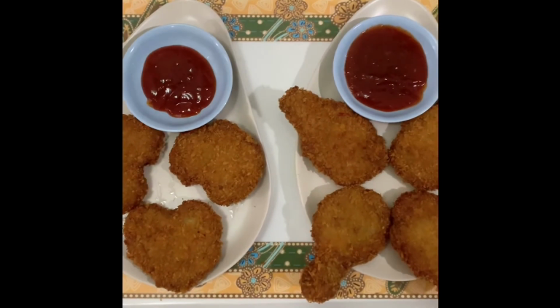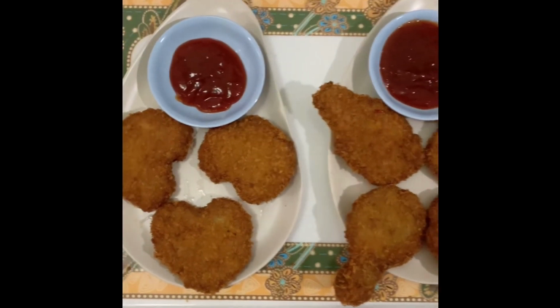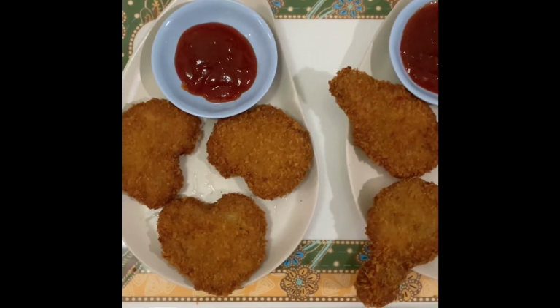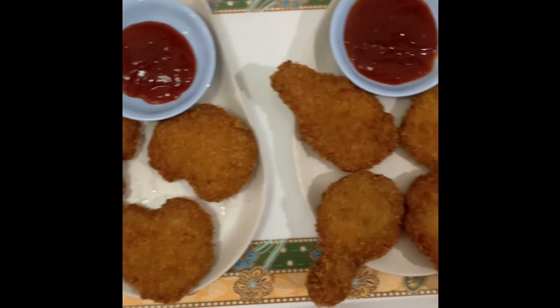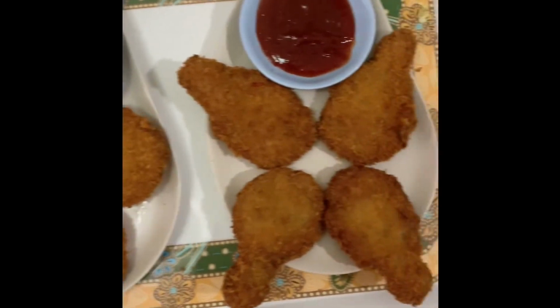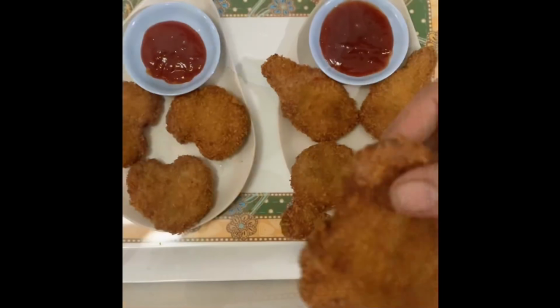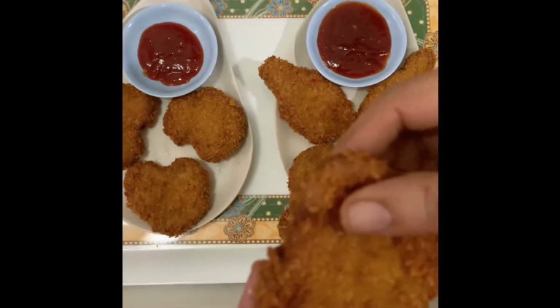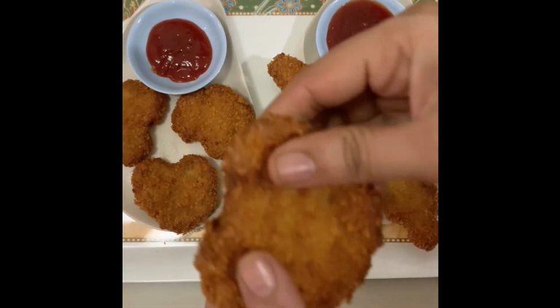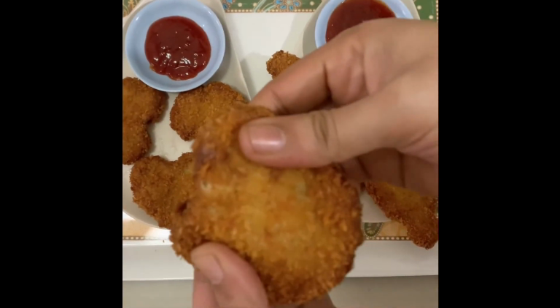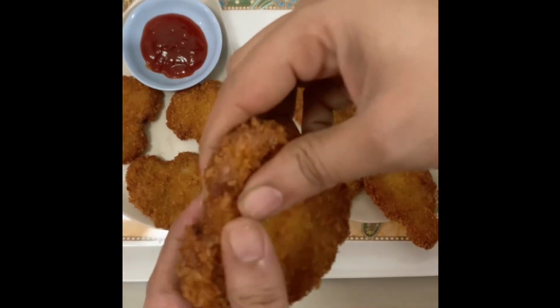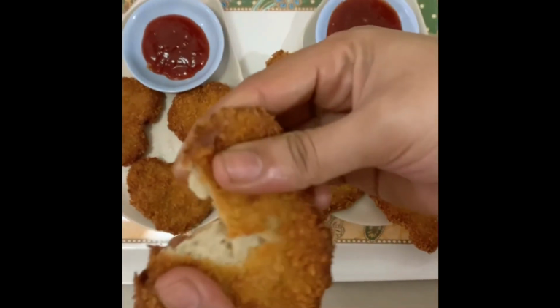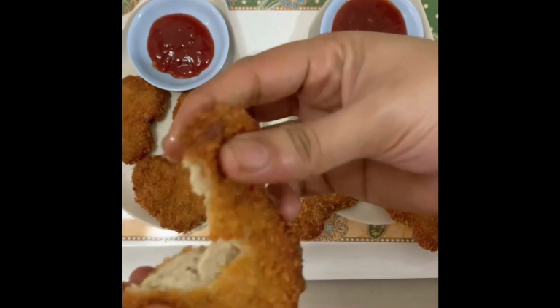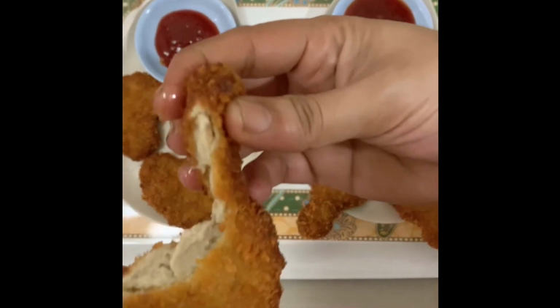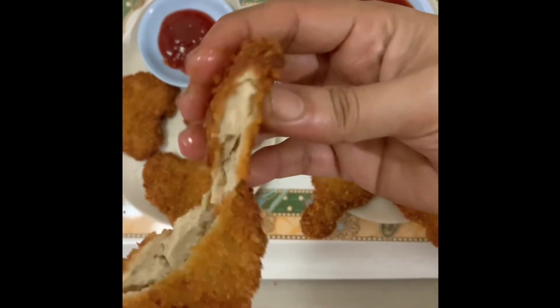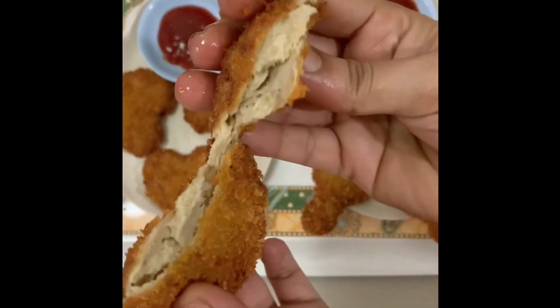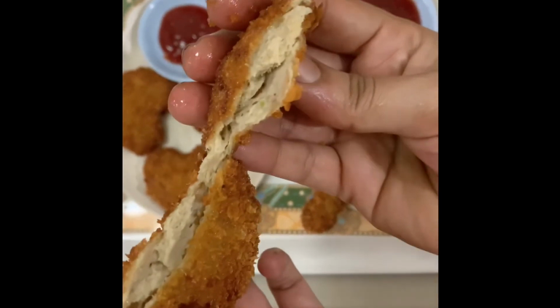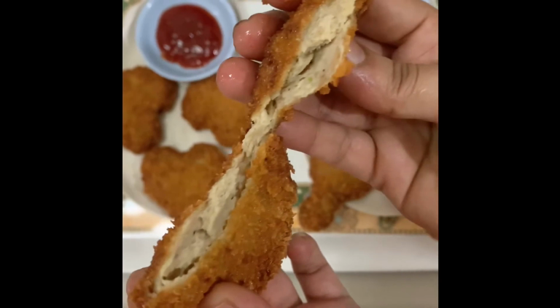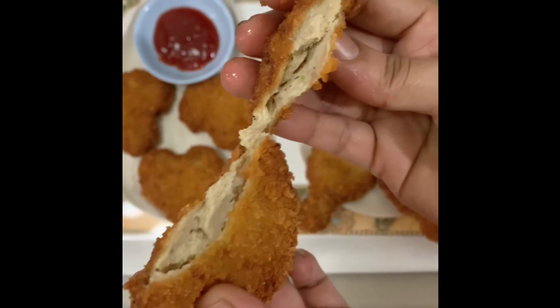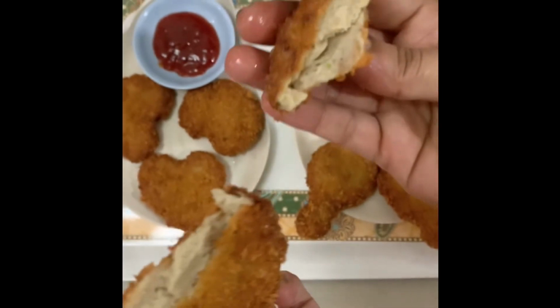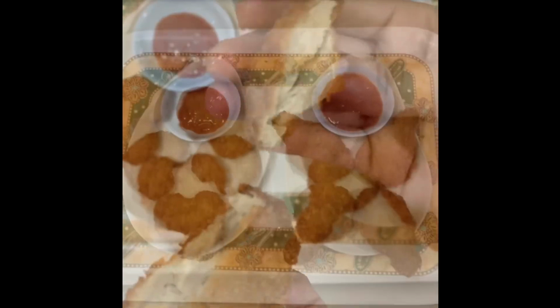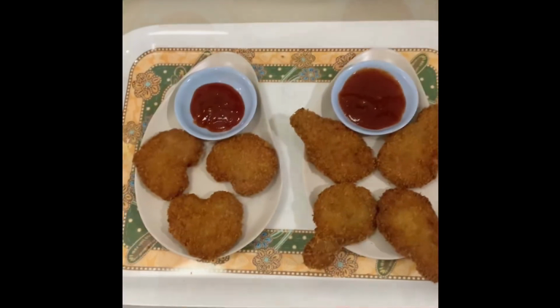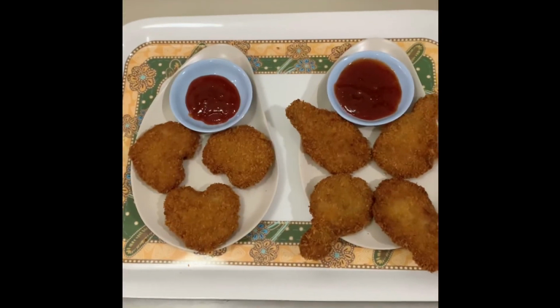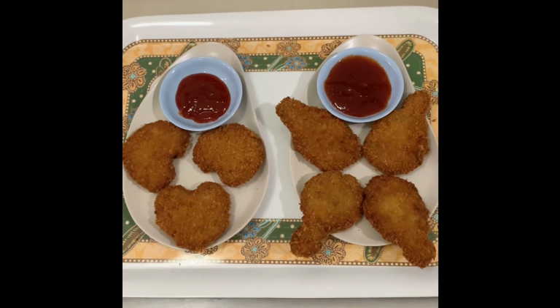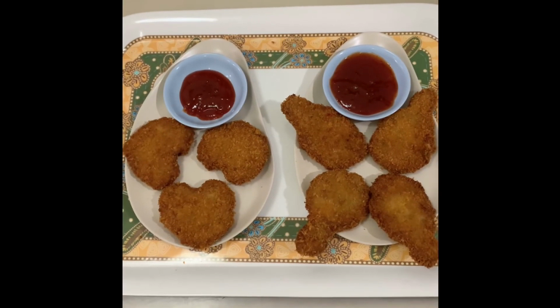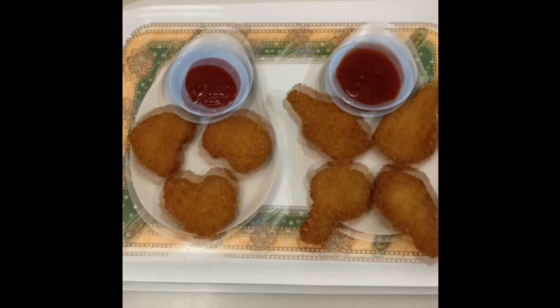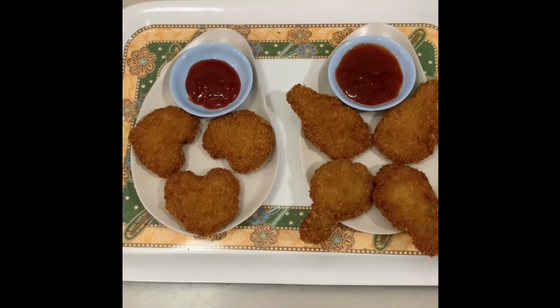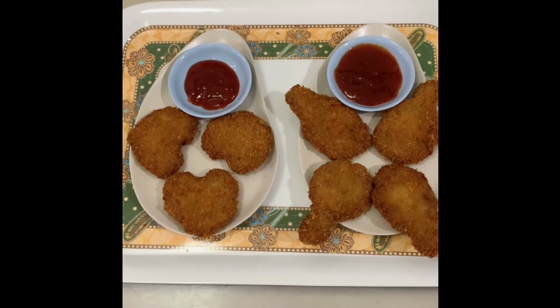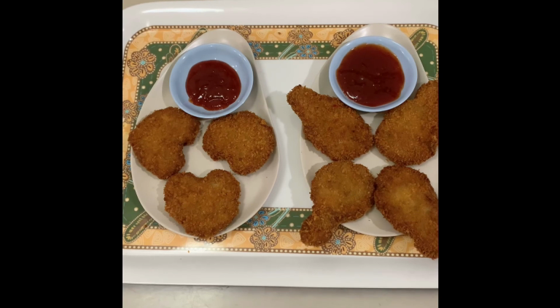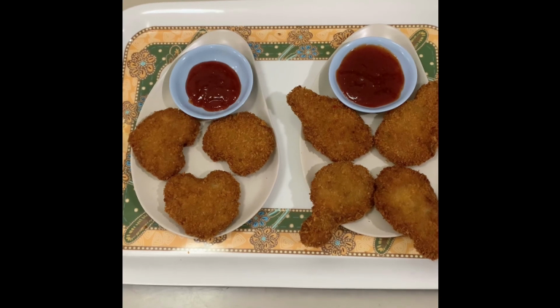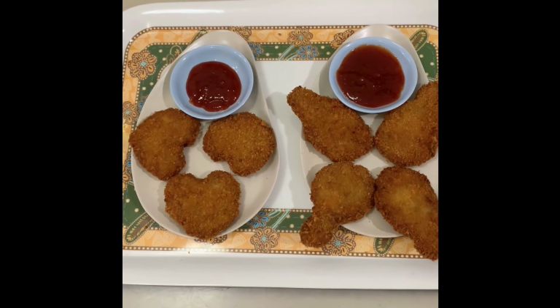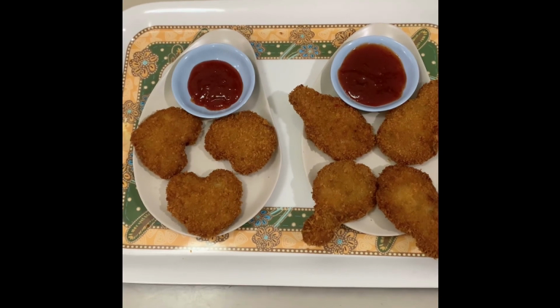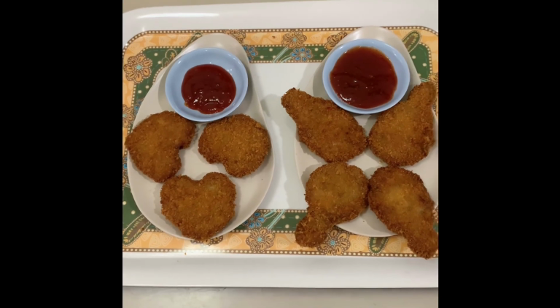See guys, our healthy, tasty homemade nuggets are ready. I will cut one and show you — see how it comes out perfectly cooked. Hope you guys like my video. Thanks for watching, eat healthy and stay safe, bye bye!